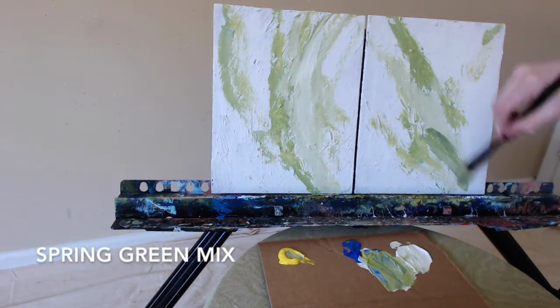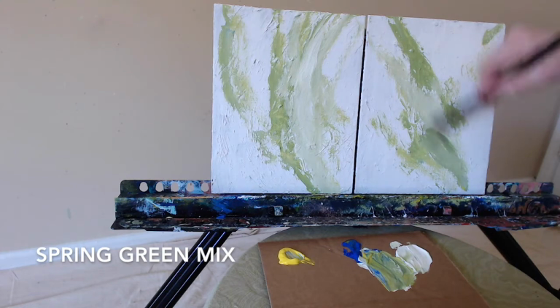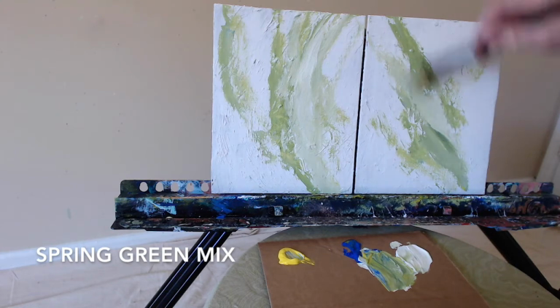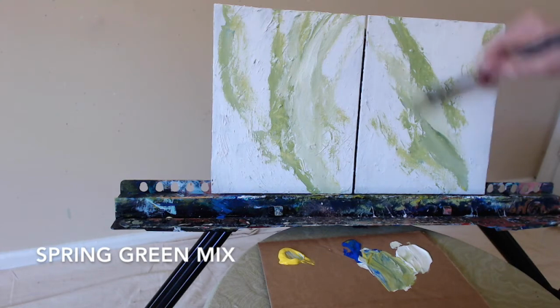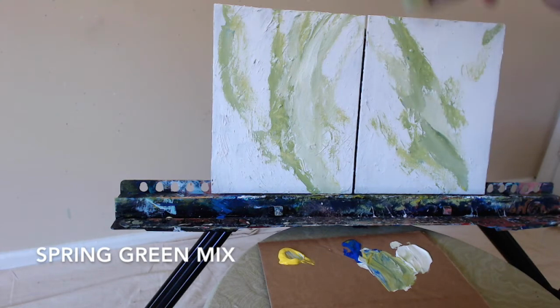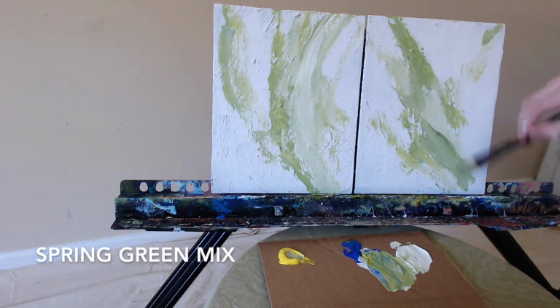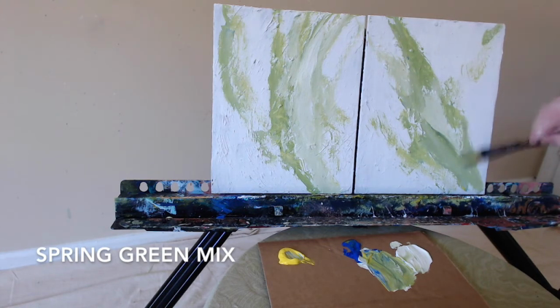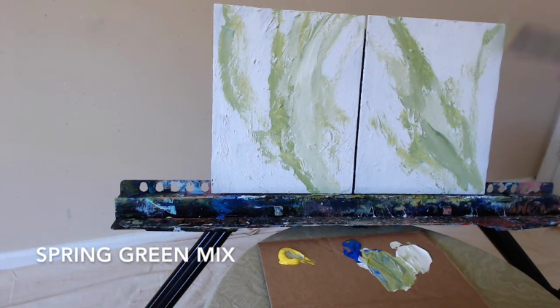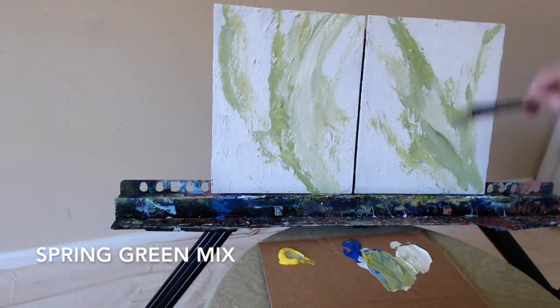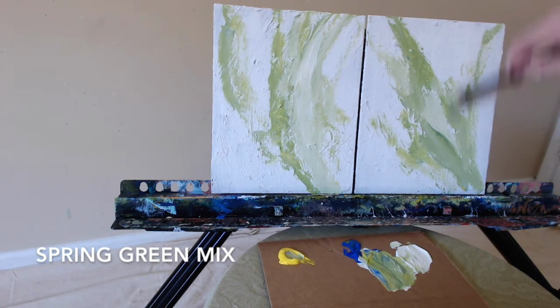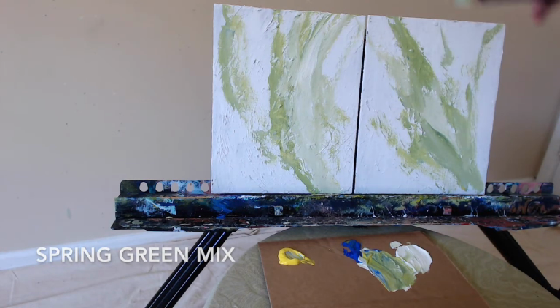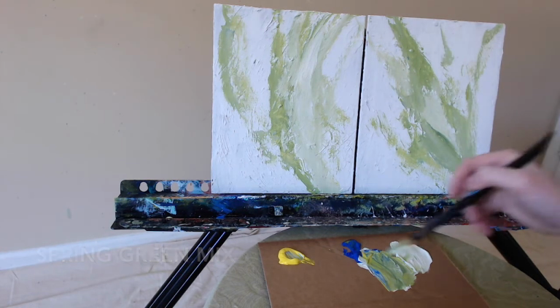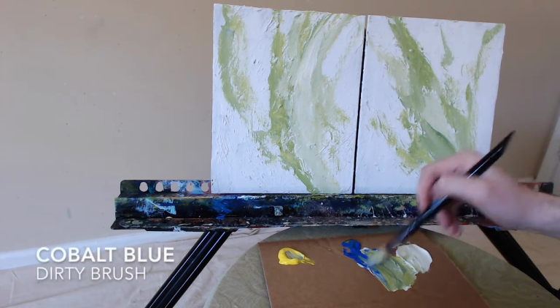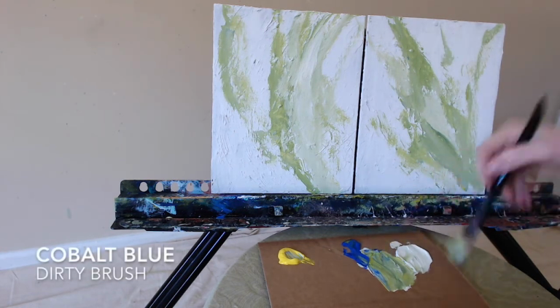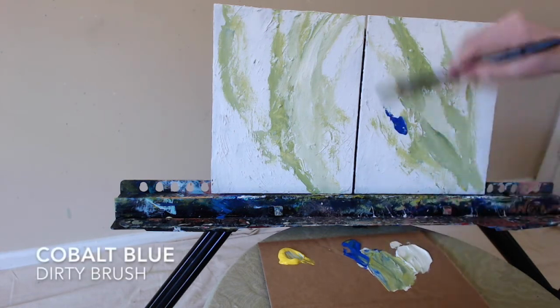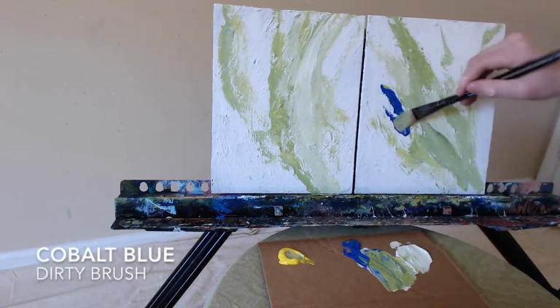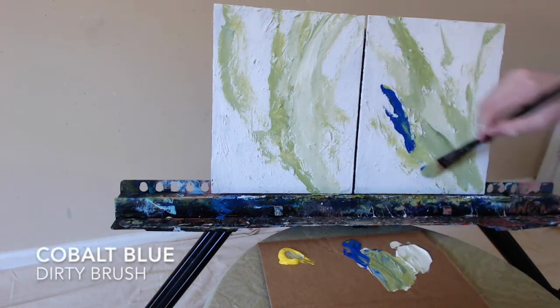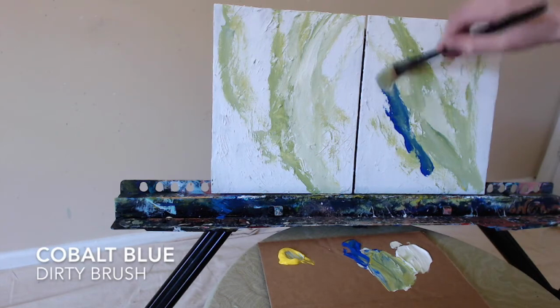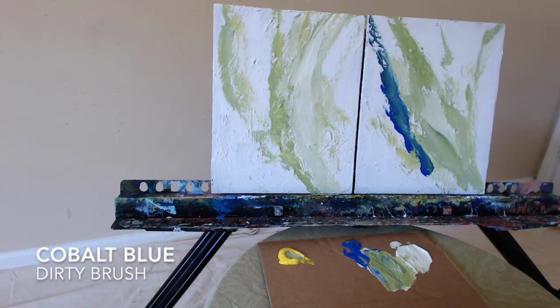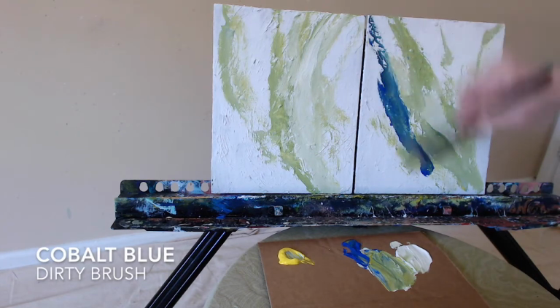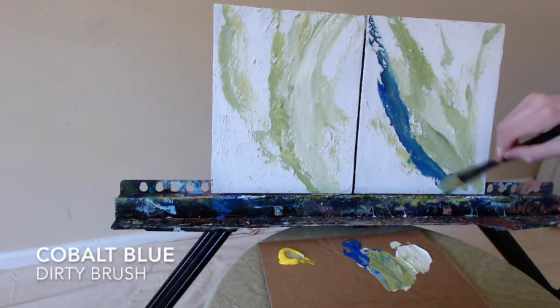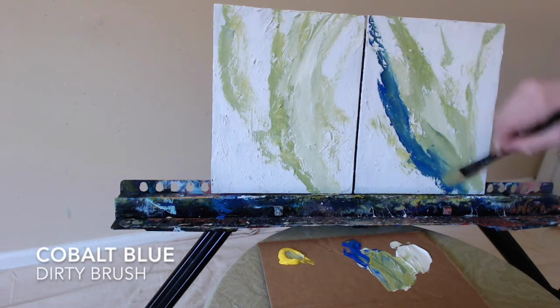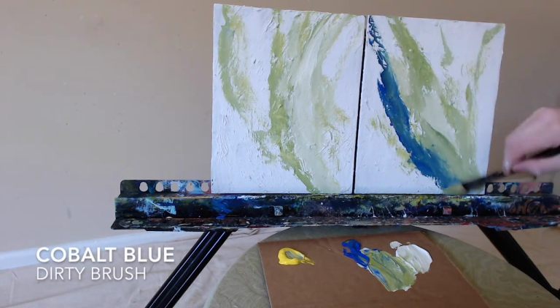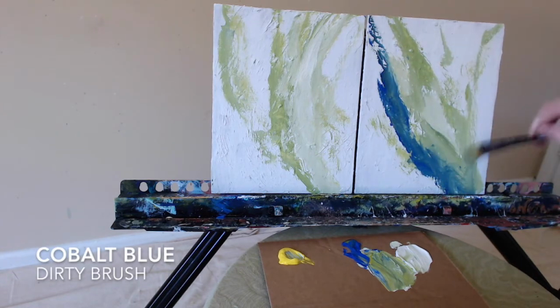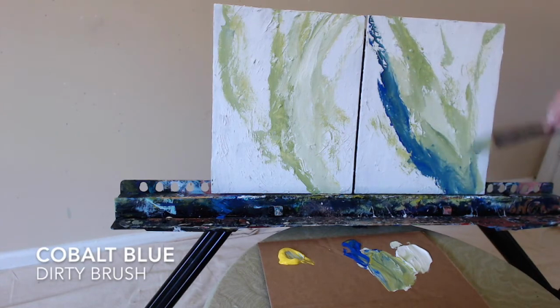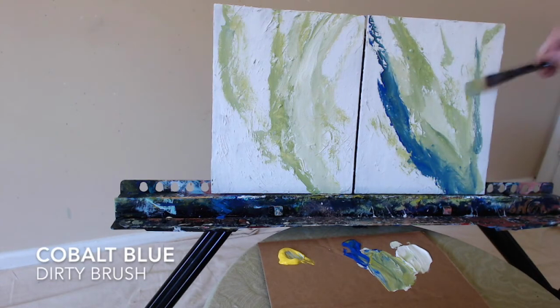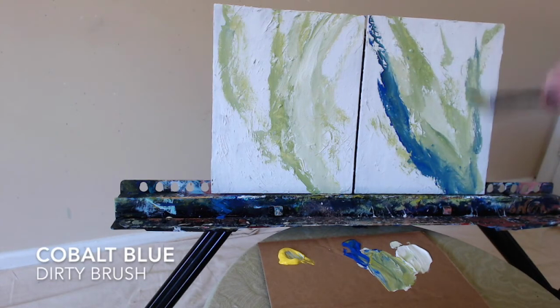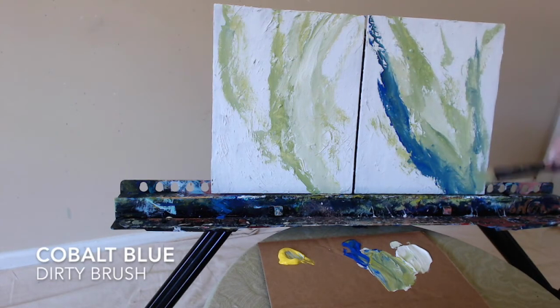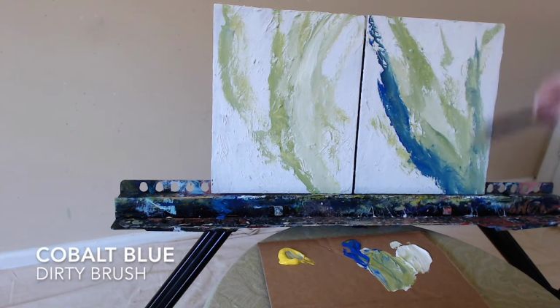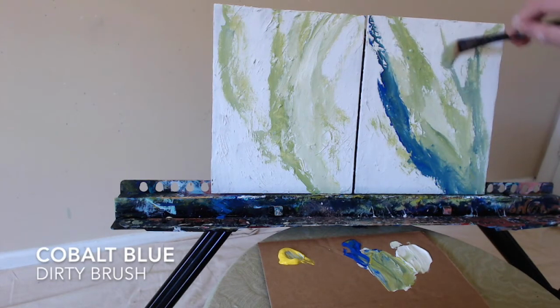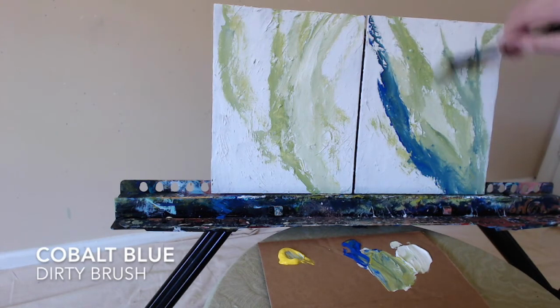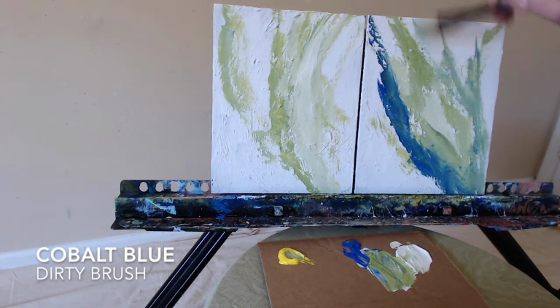You might know about secondary colors — that's when you mix together two primaries. We have our three primaries: red, yellow, and blue. When you mix two of them together, you get a secondary color.